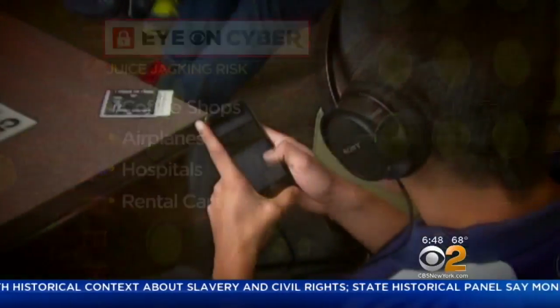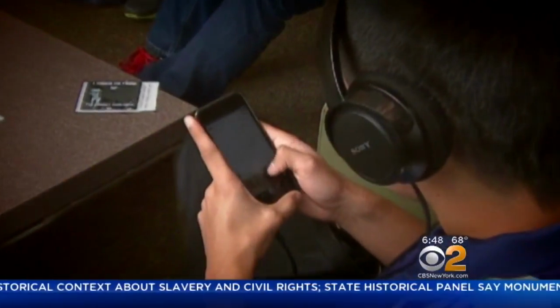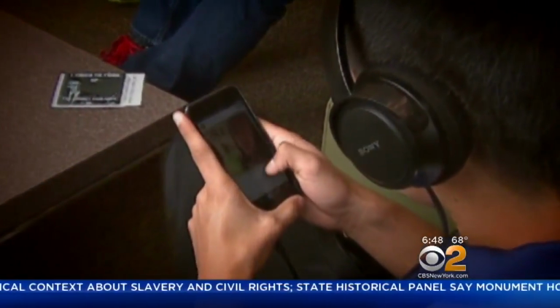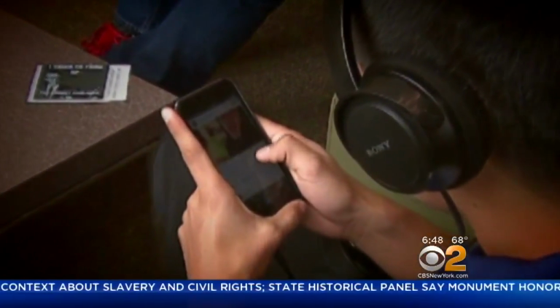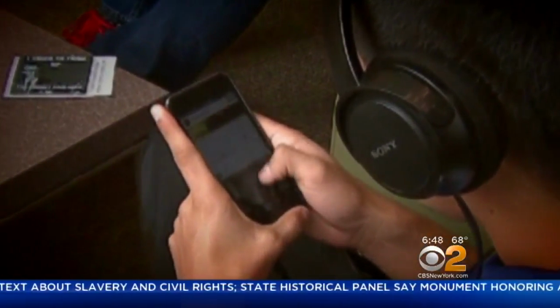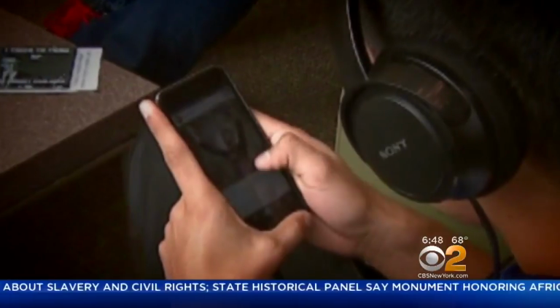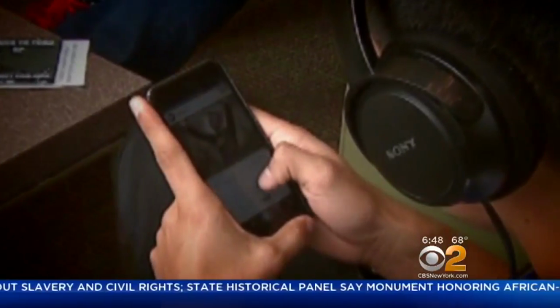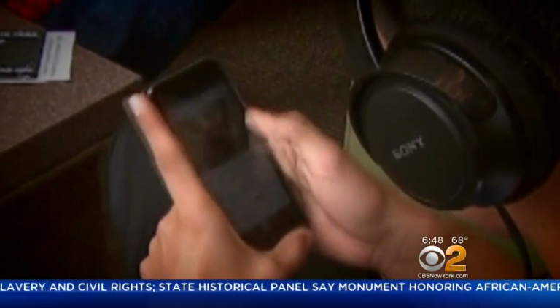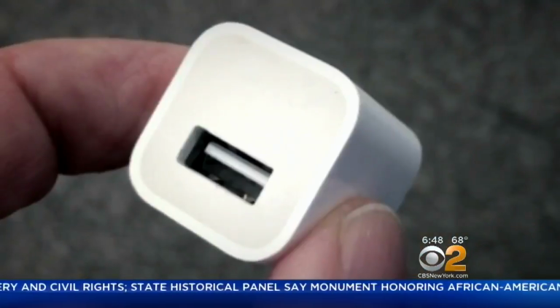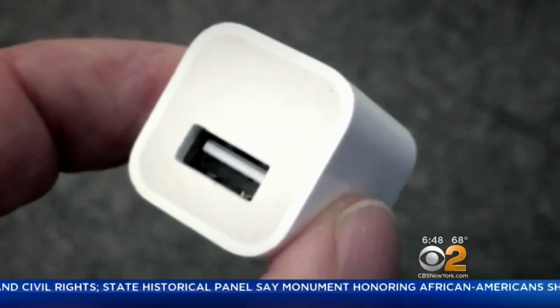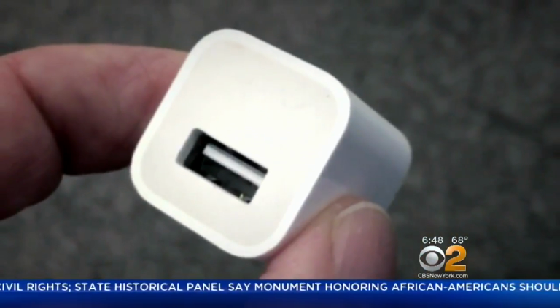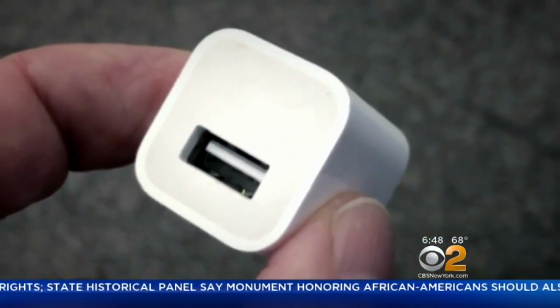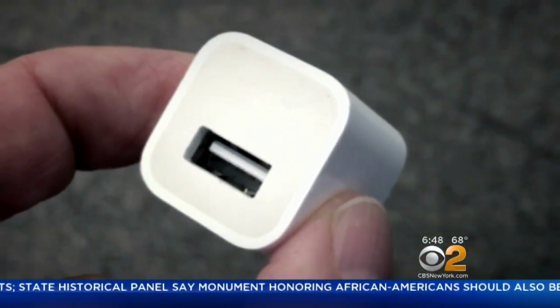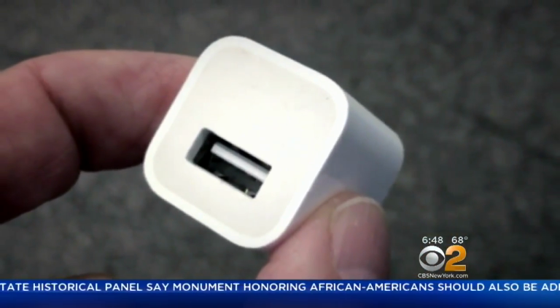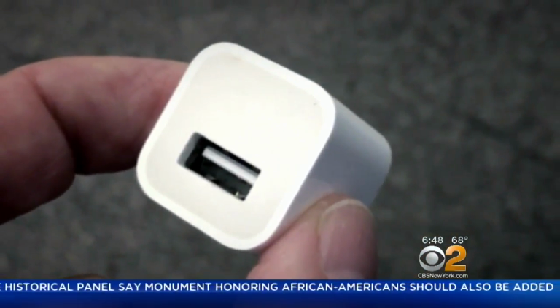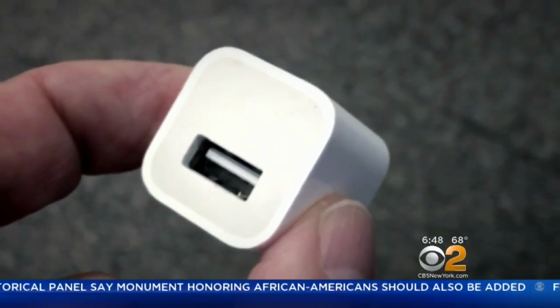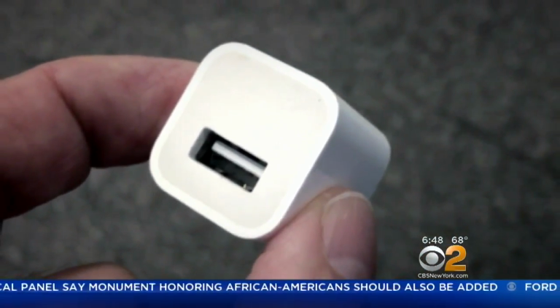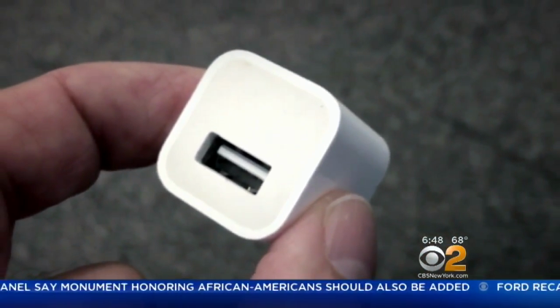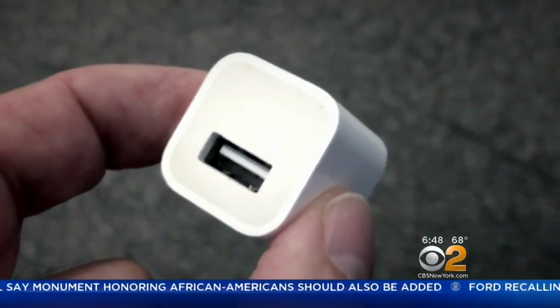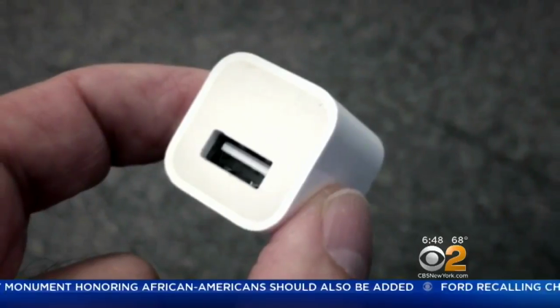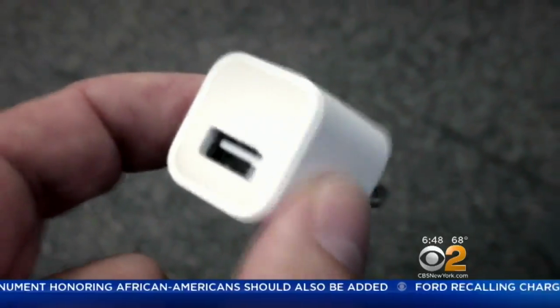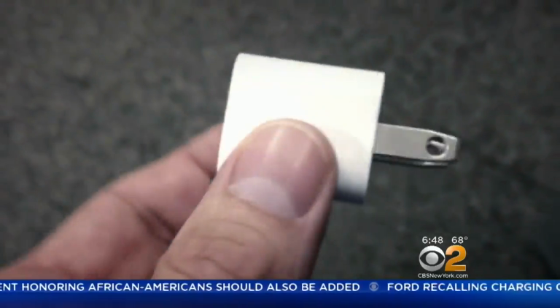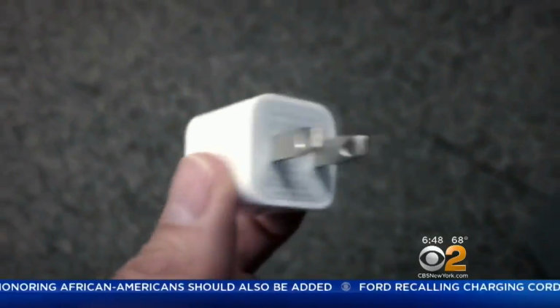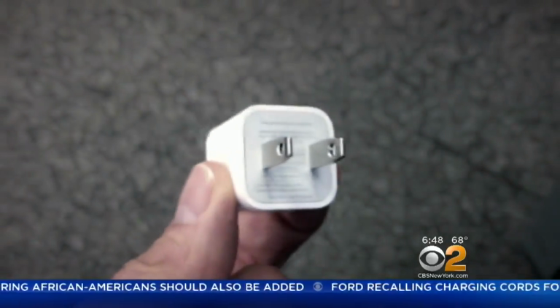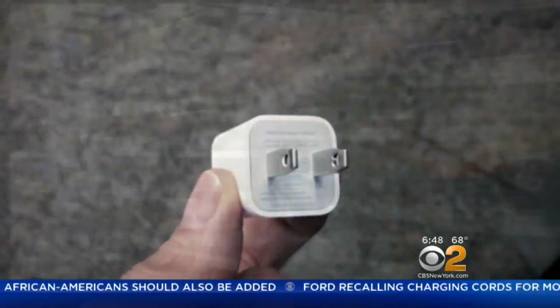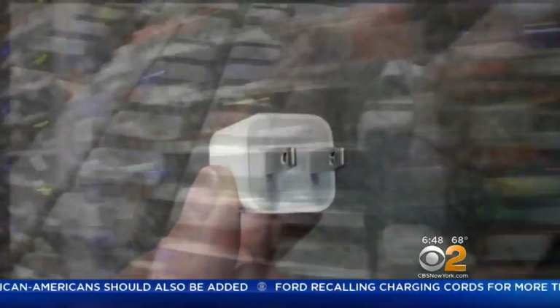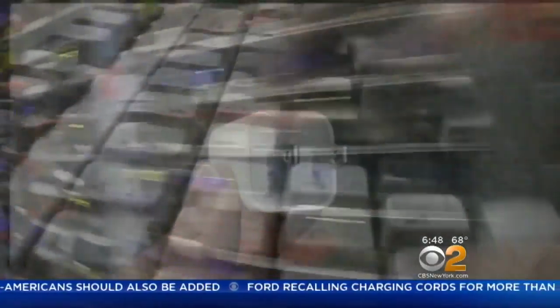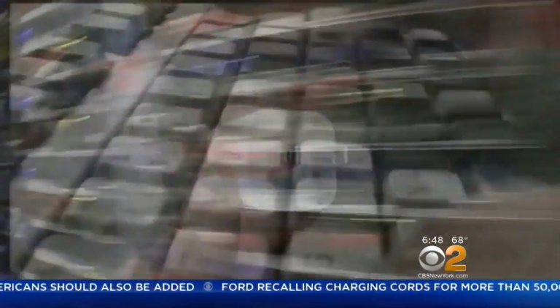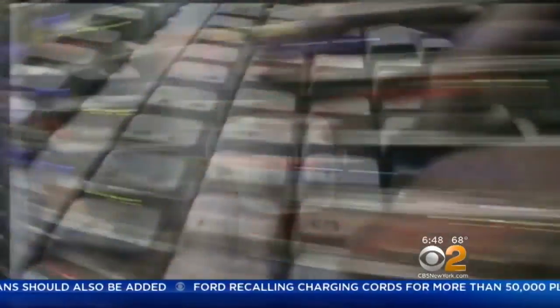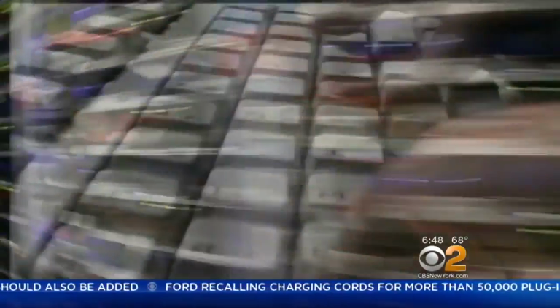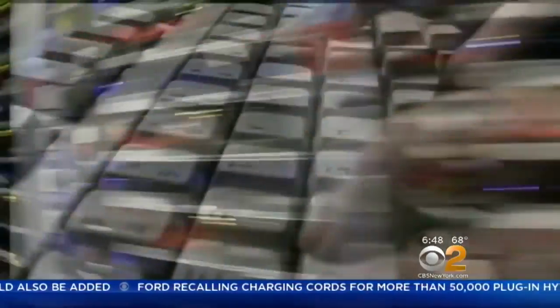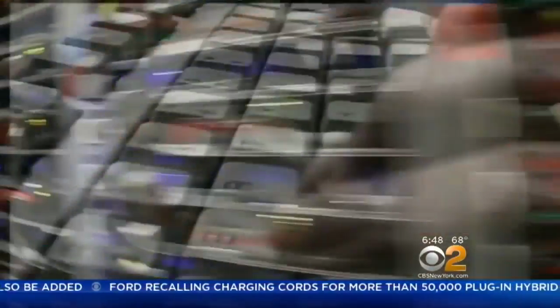The good news is it's actually very easy to protect your device. The easiest fix is to always use an AC adapter when charging your phone so you can plug it into an electrical socket. This will ensure only power enters your device, not a hacker.